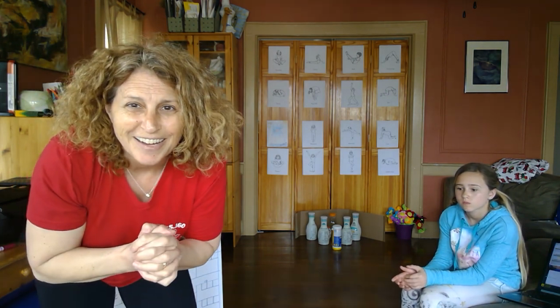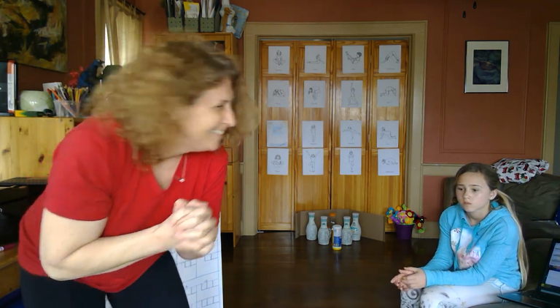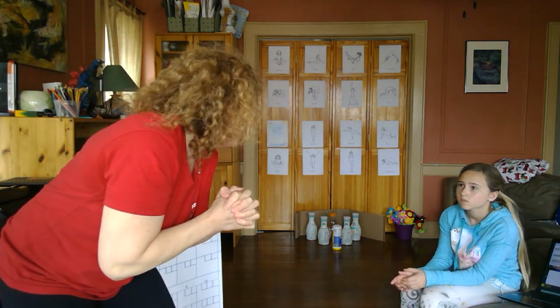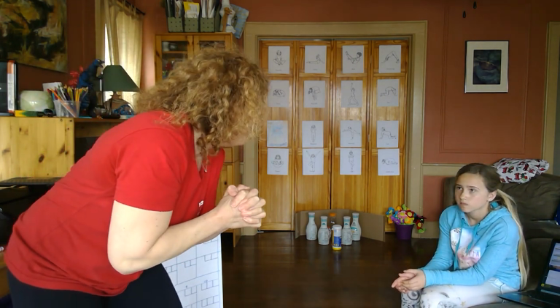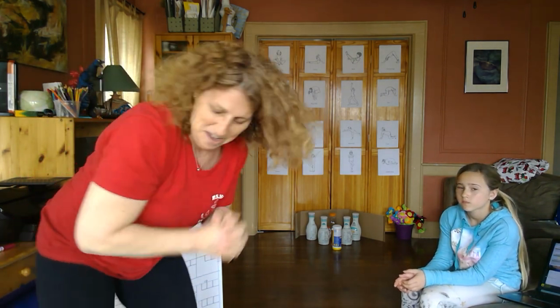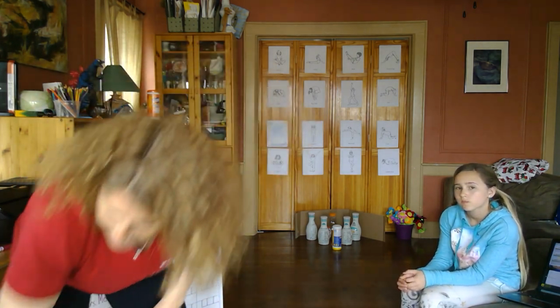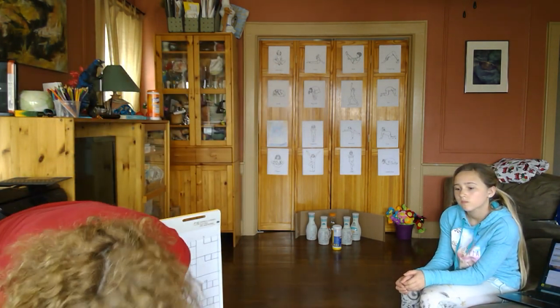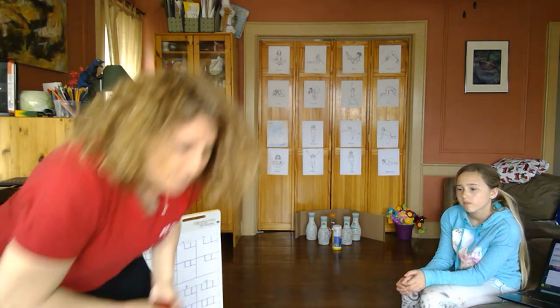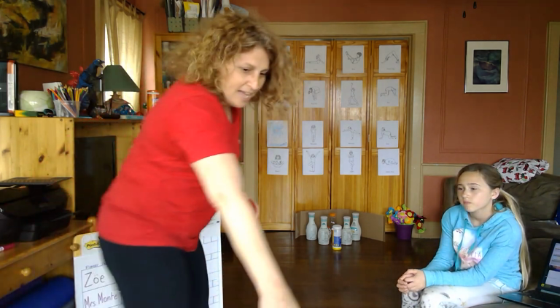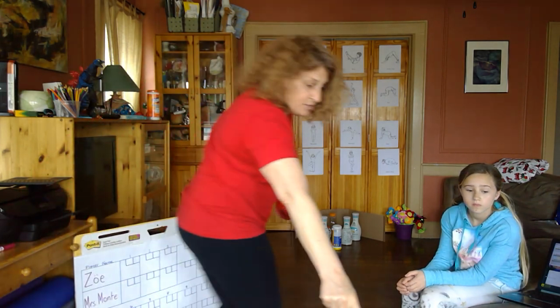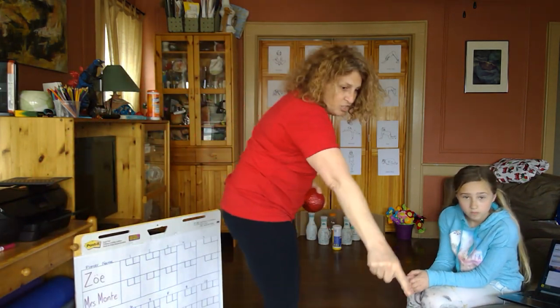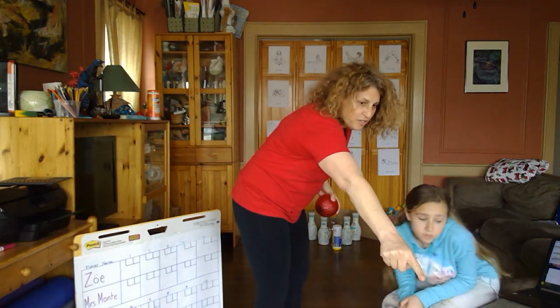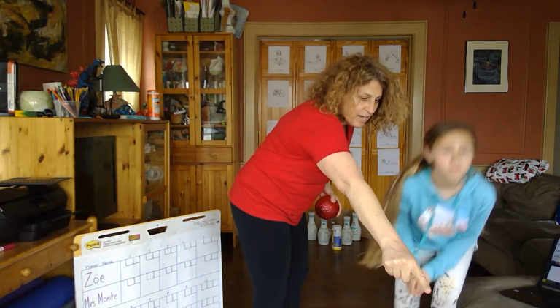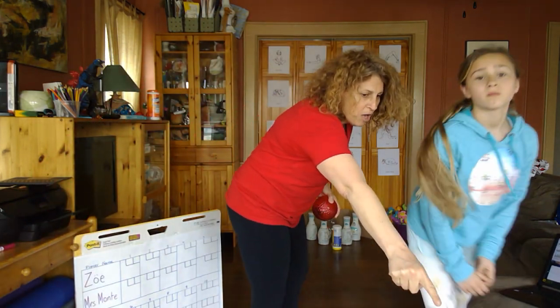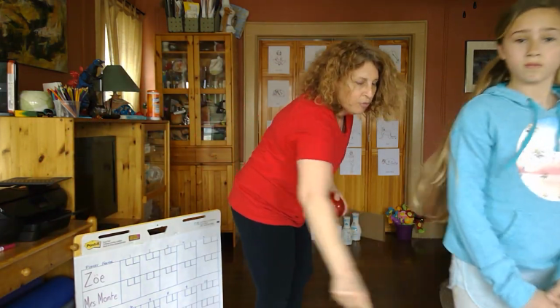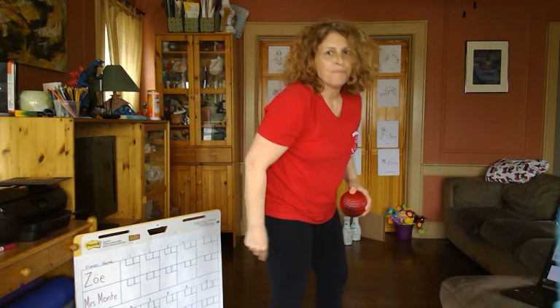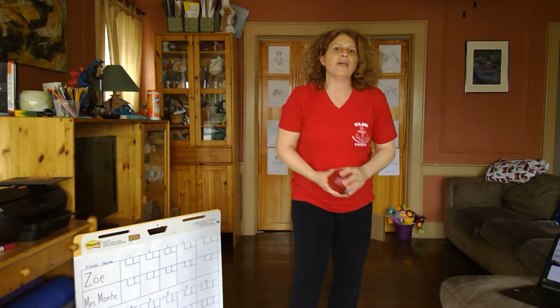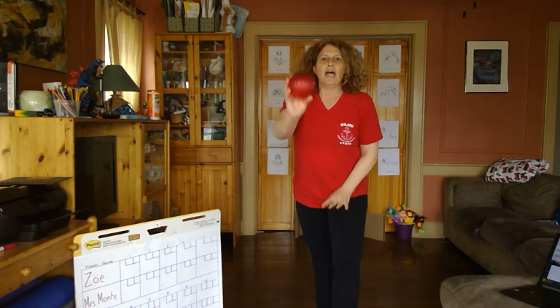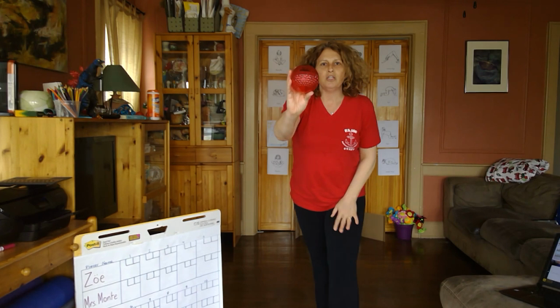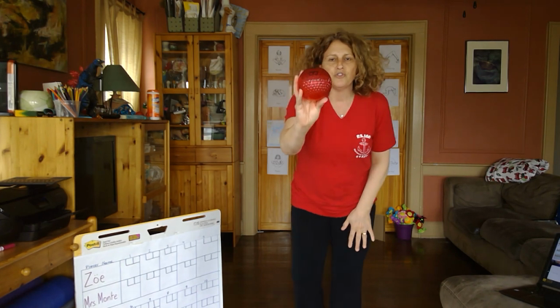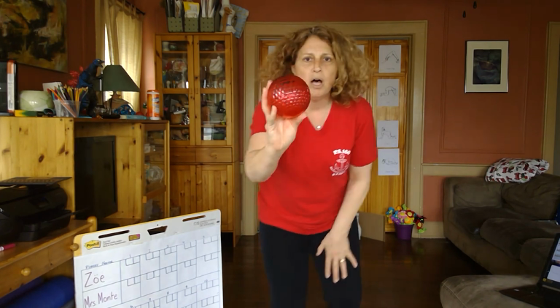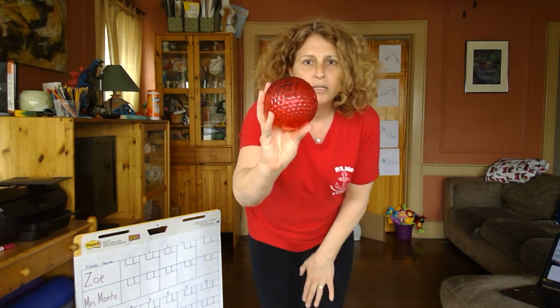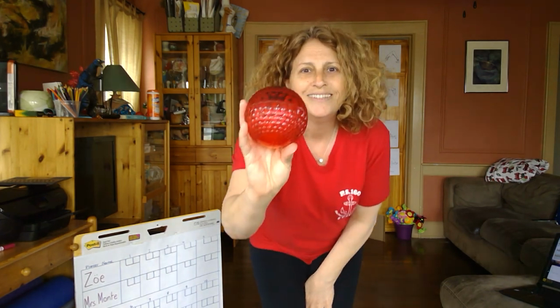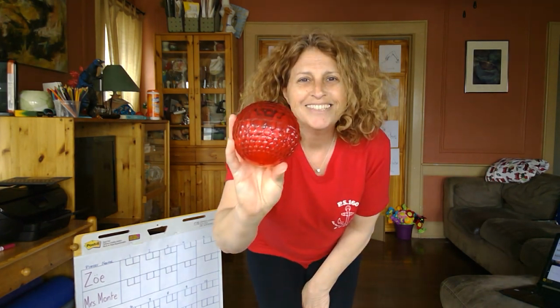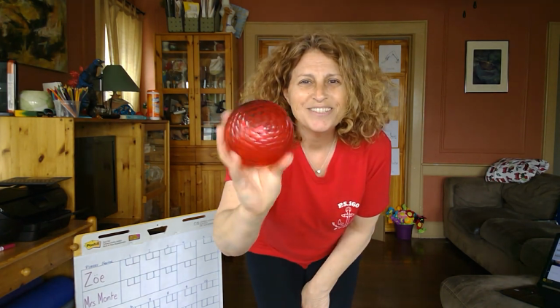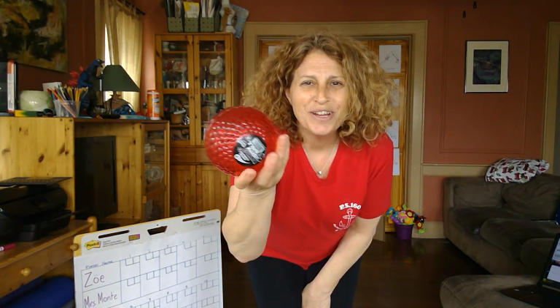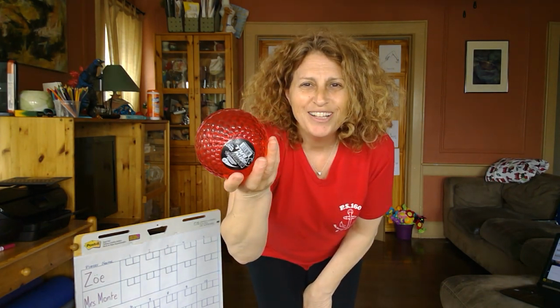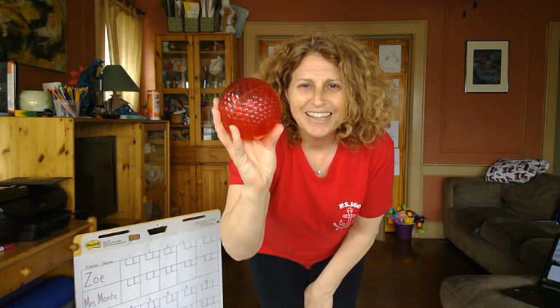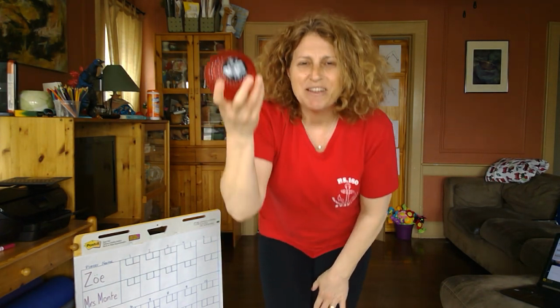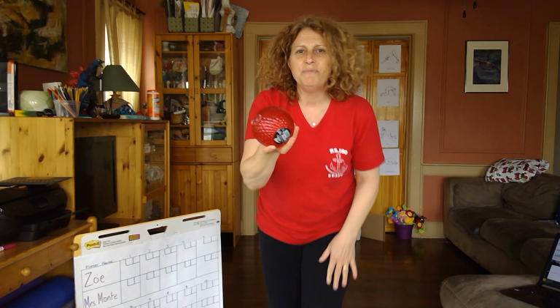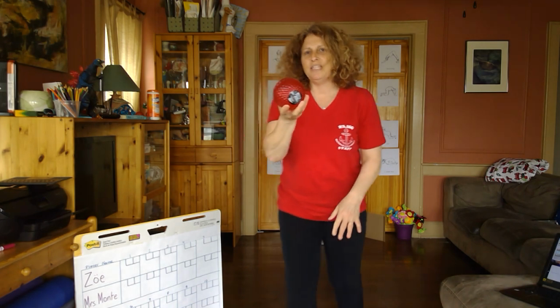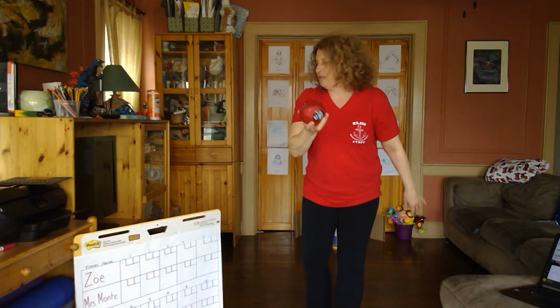Are you ready? You ready, Zoe? I'm going to ask you to go stand just over there so you can catch the ball when I roll it. I'm just going to use a small red ball, and I'm going to back up so you can see what I'm doing.